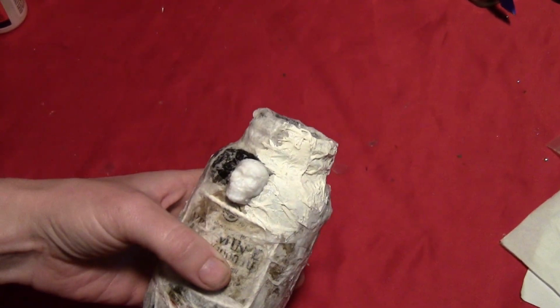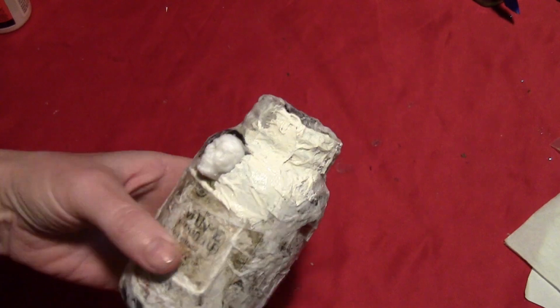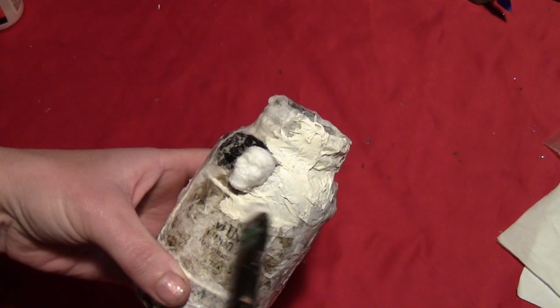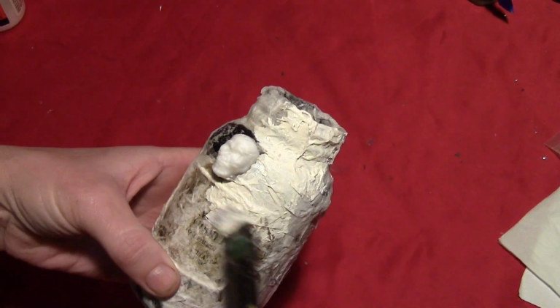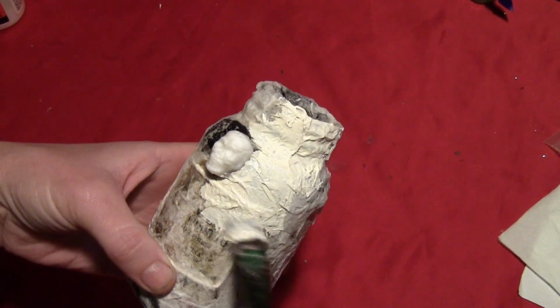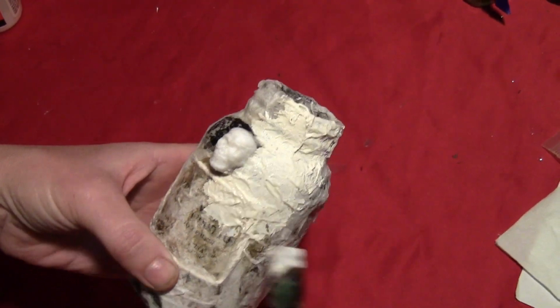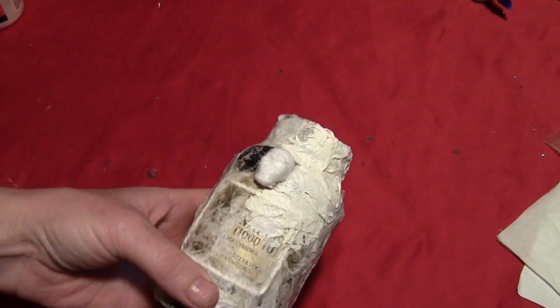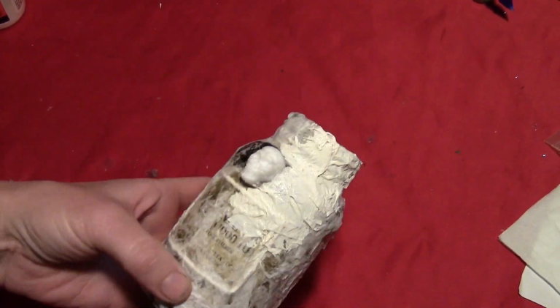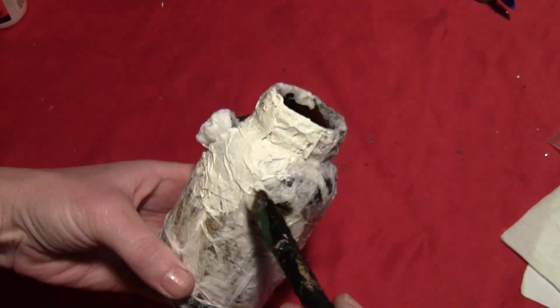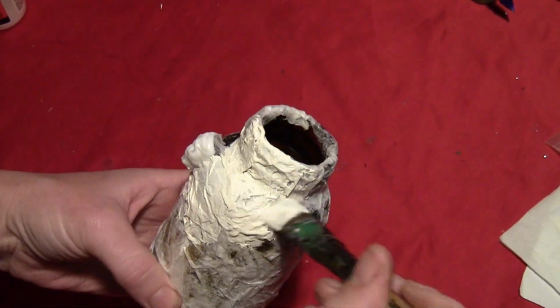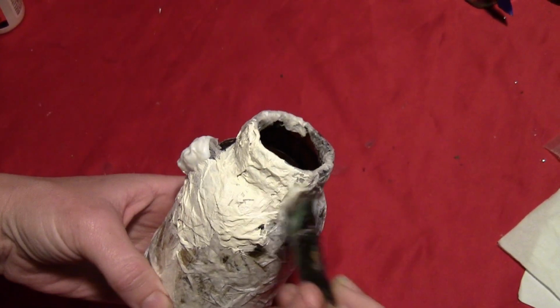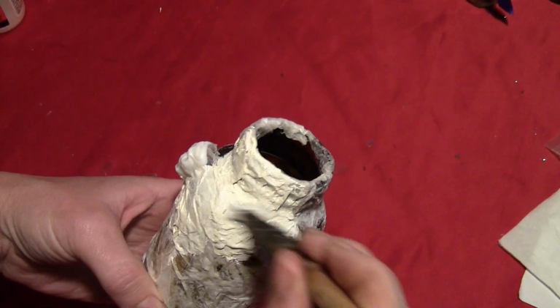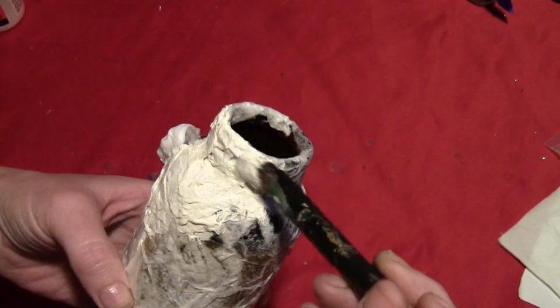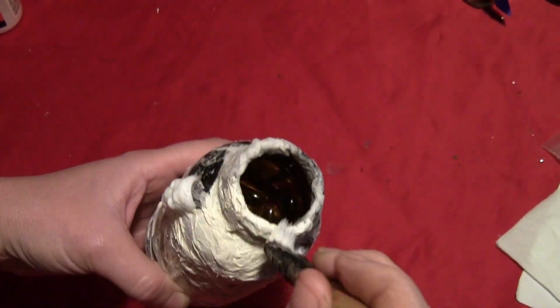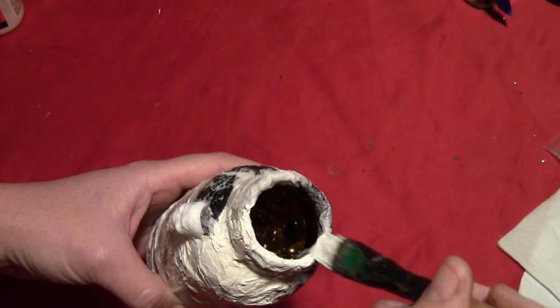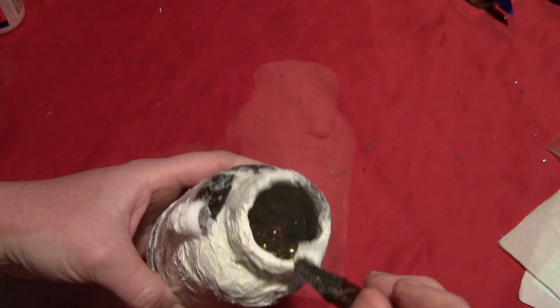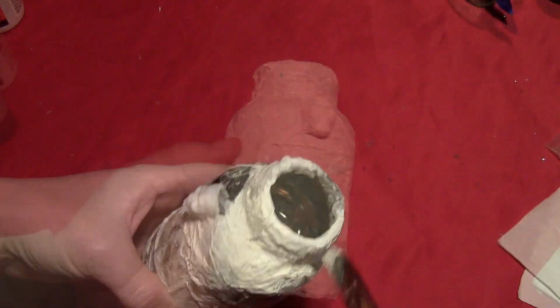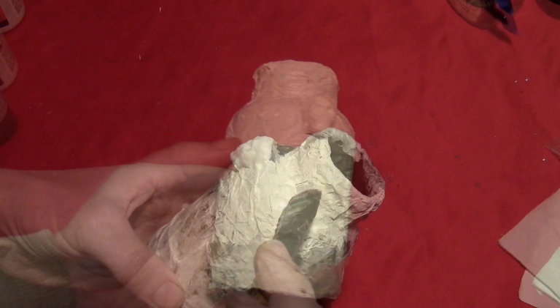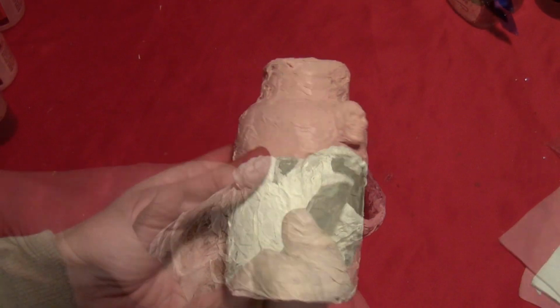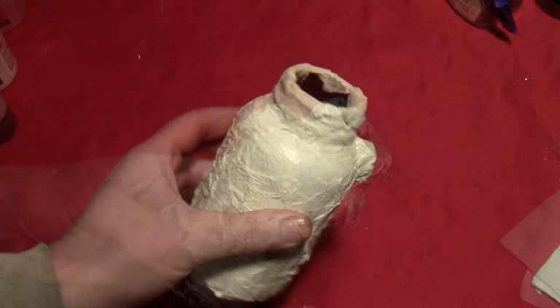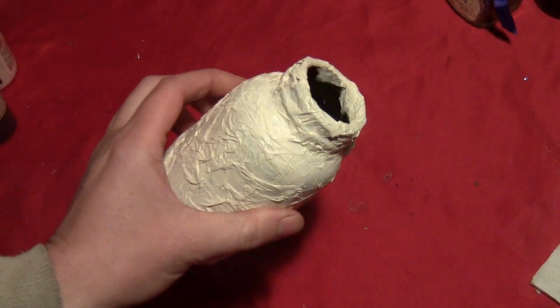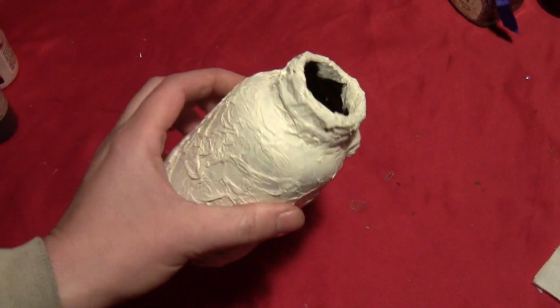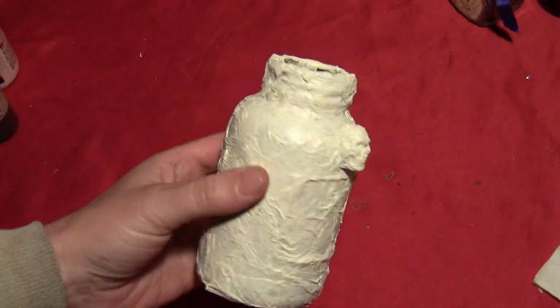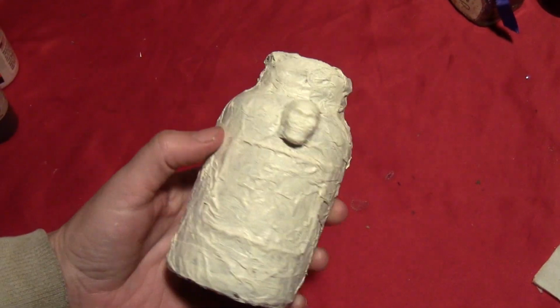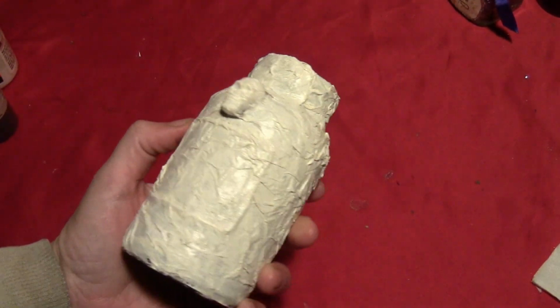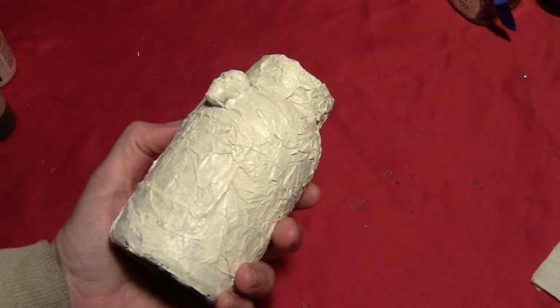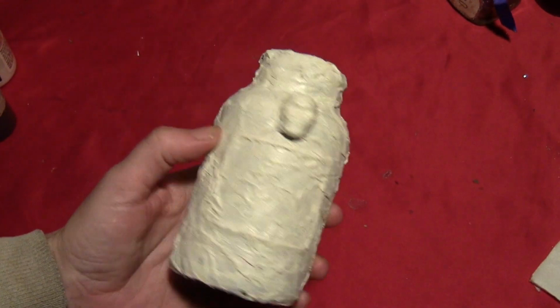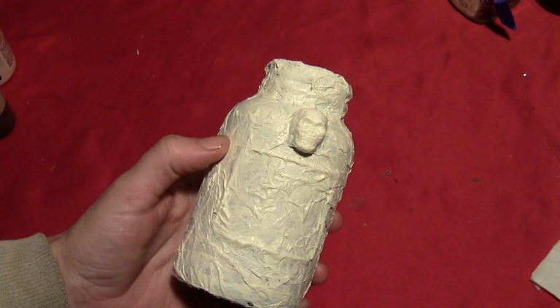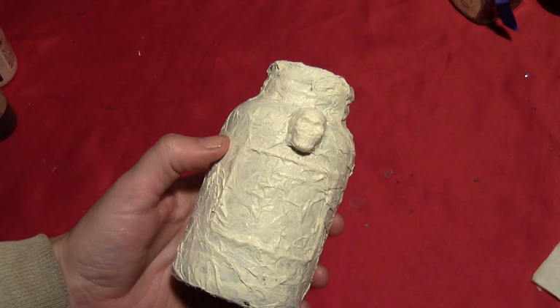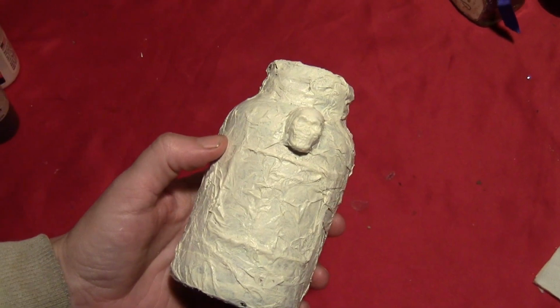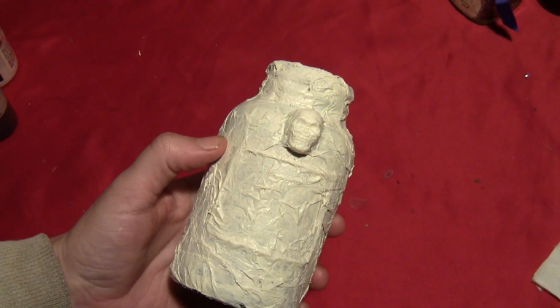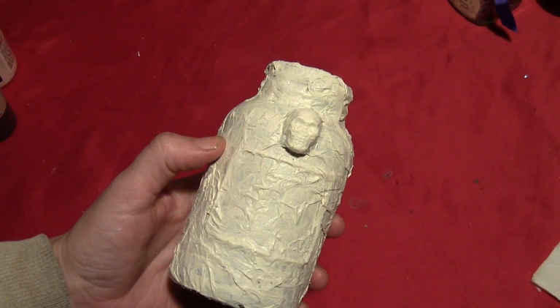Once it's dry, you want to cover the entire thing in a coat of white paint. I used kind of an off-white here — it was called Vintage White — which gives it kind of an older look right from the start.